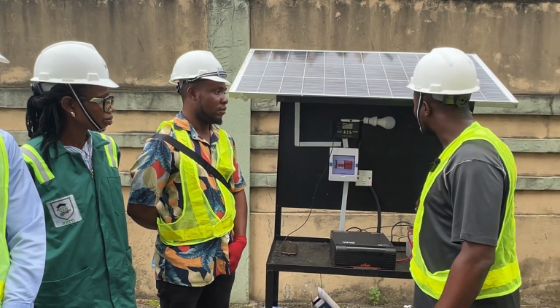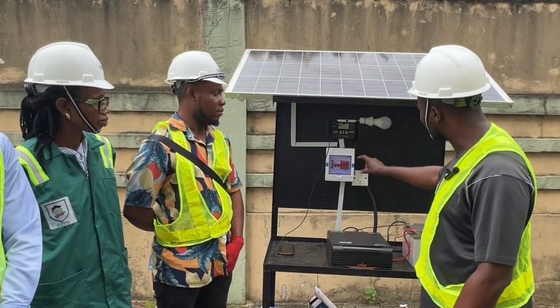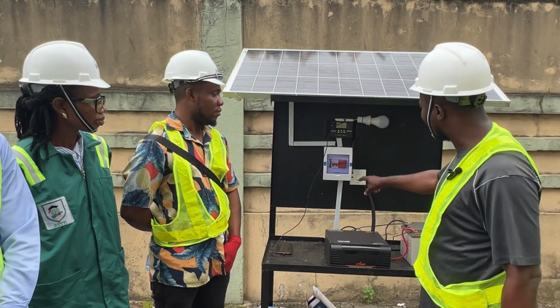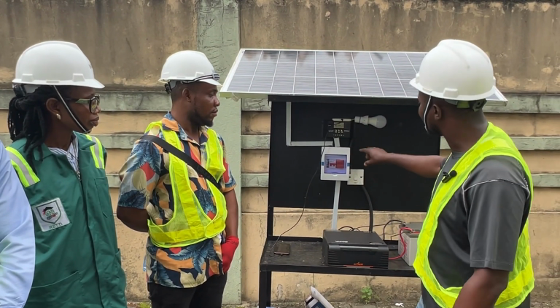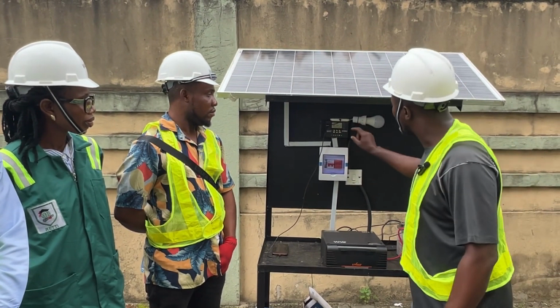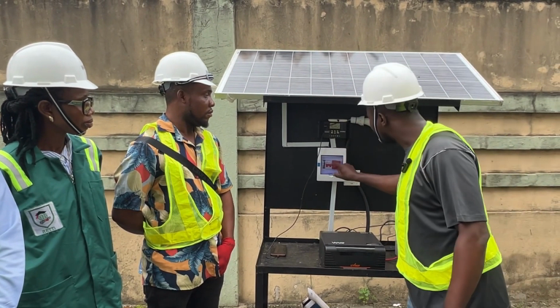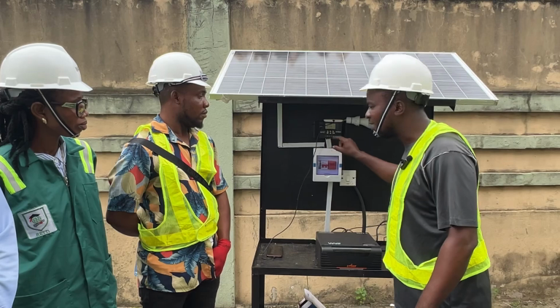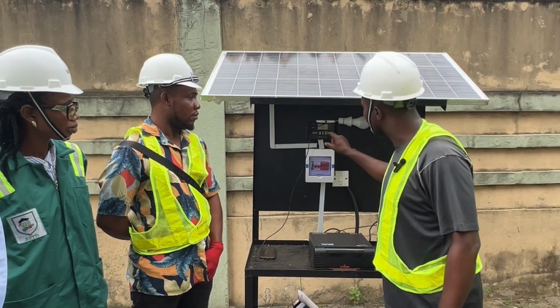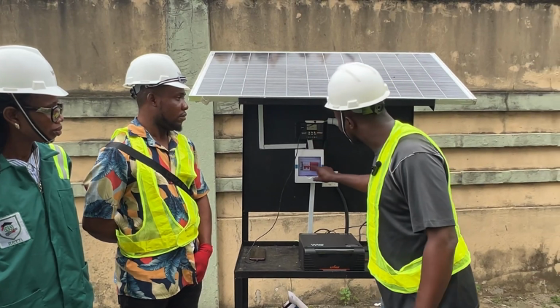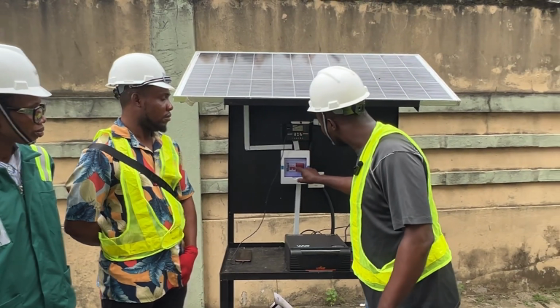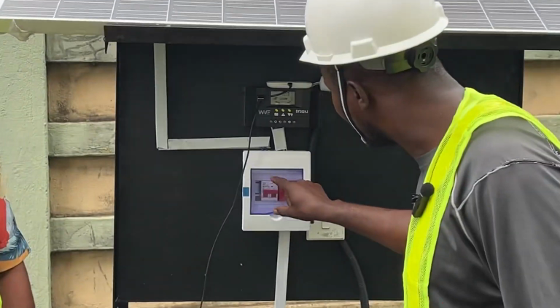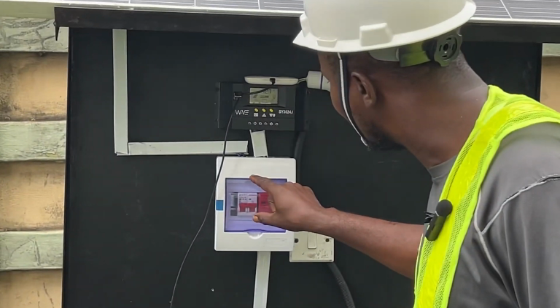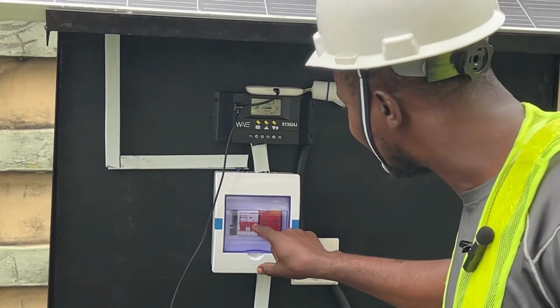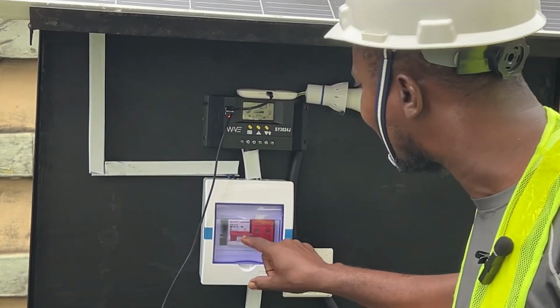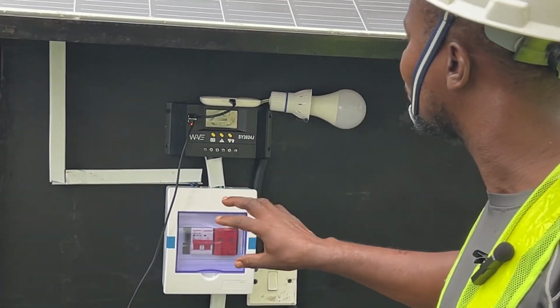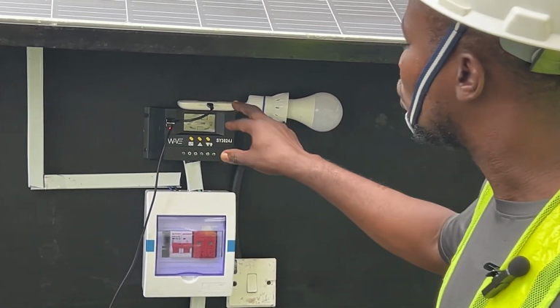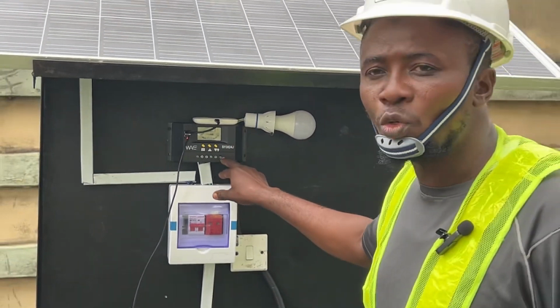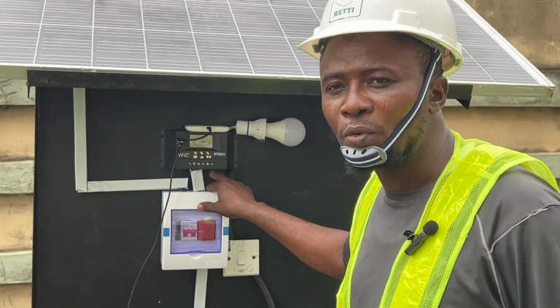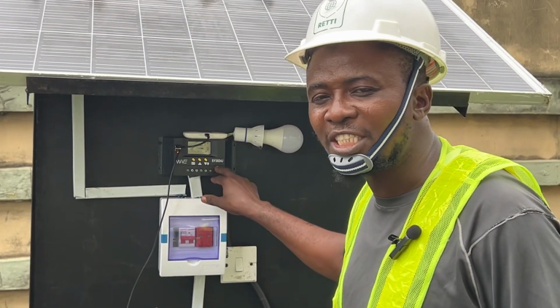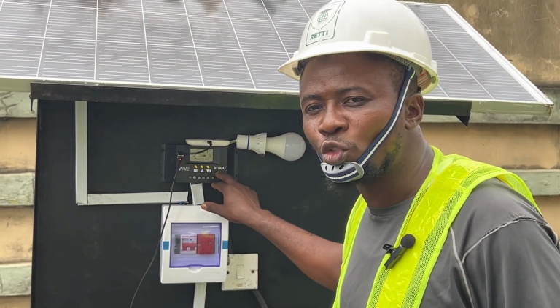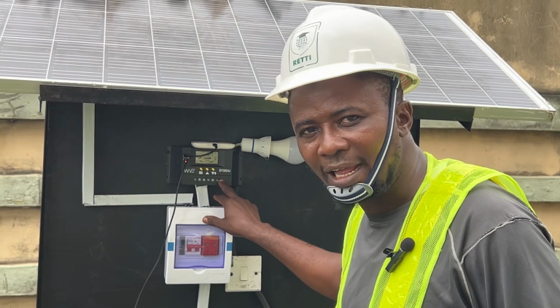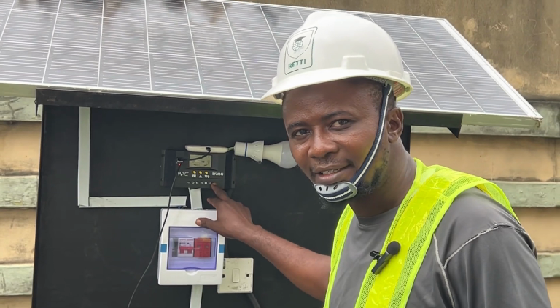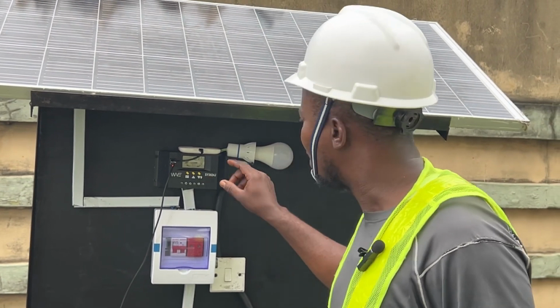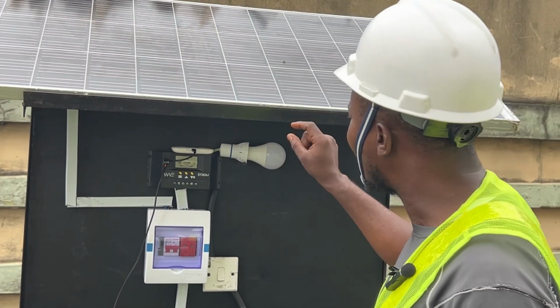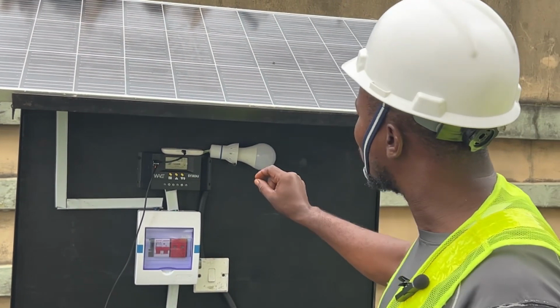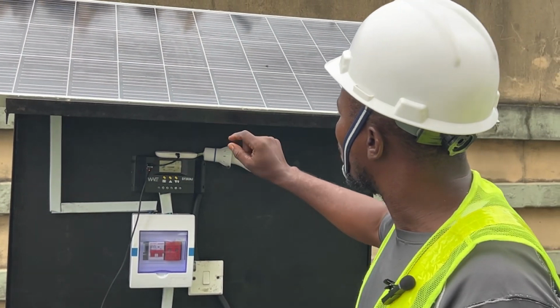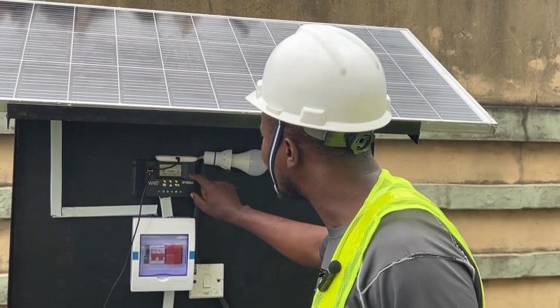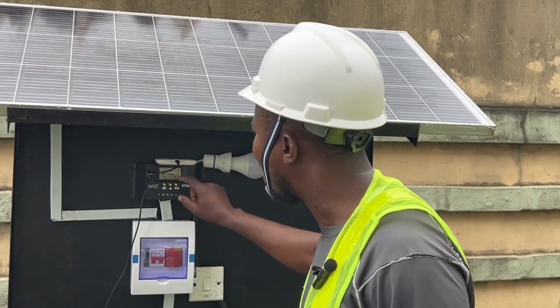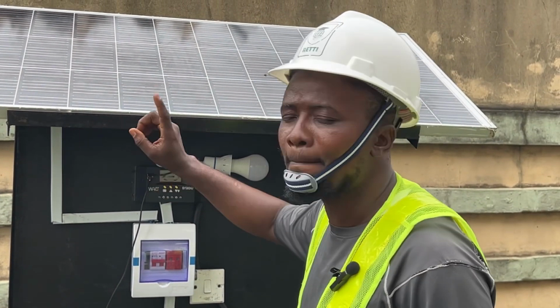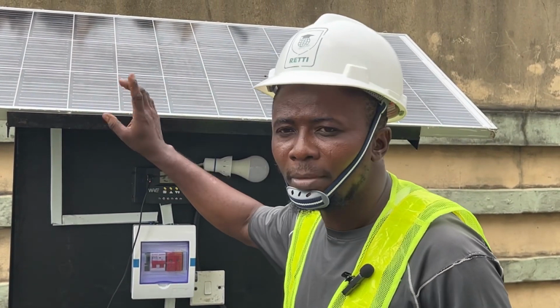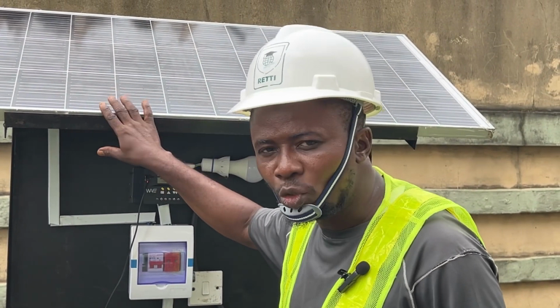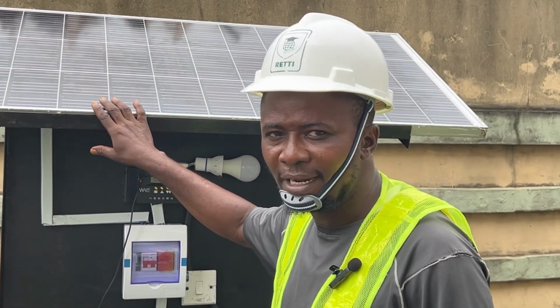From the DC breaker, we connected to the charge controller, and from the charge controller we connected to our solar panel.